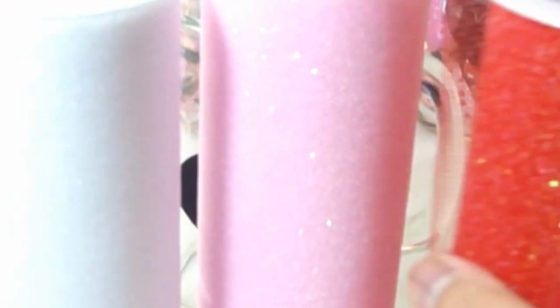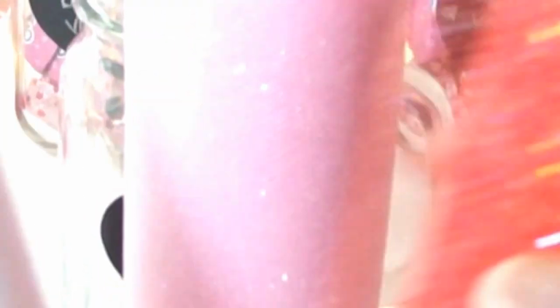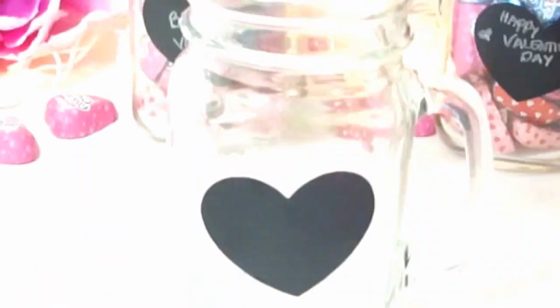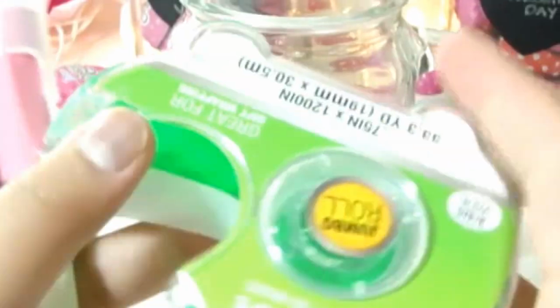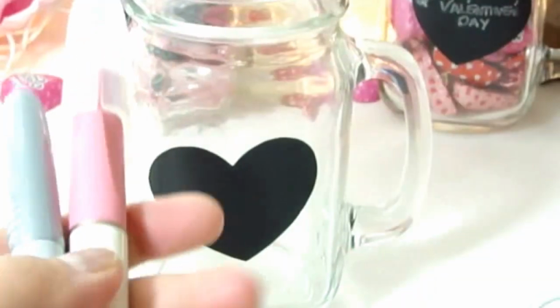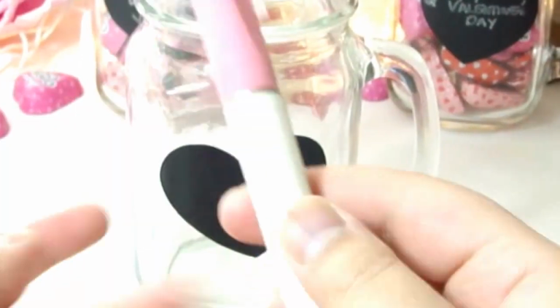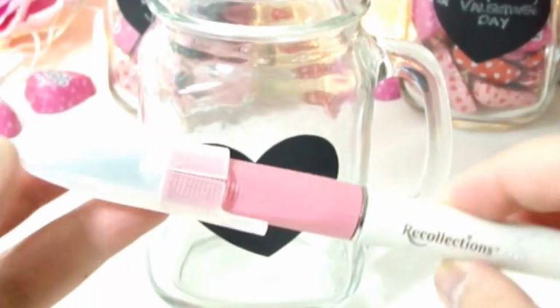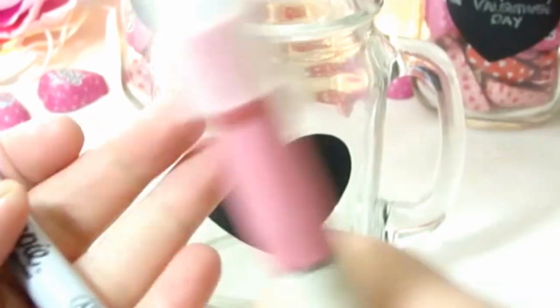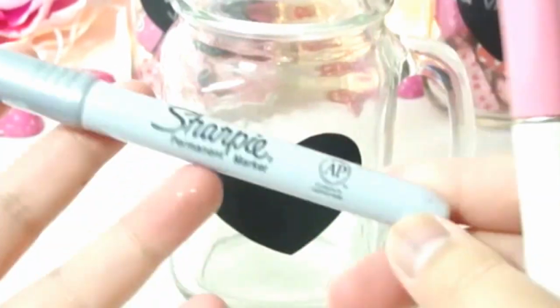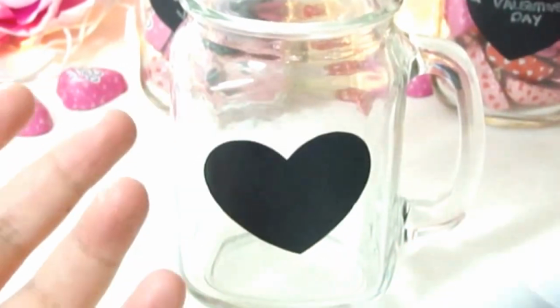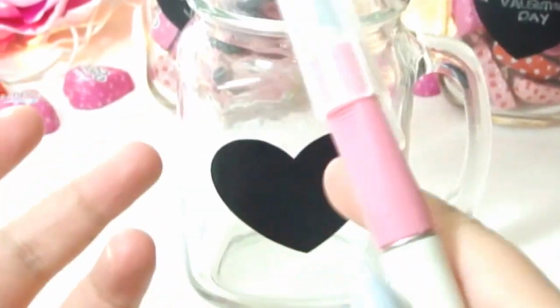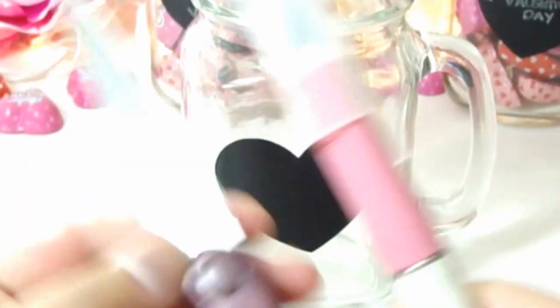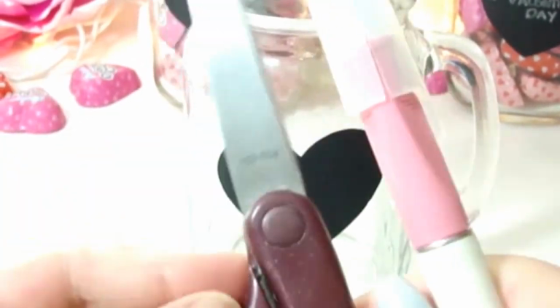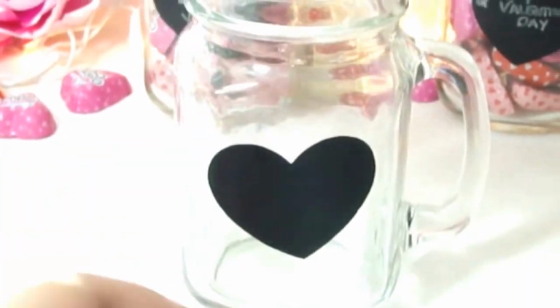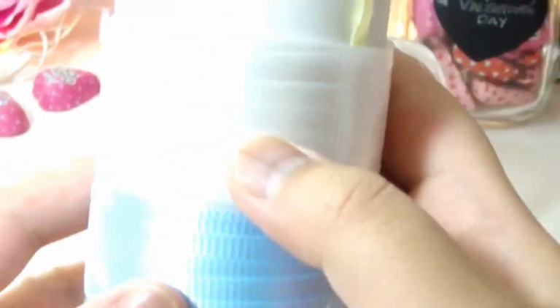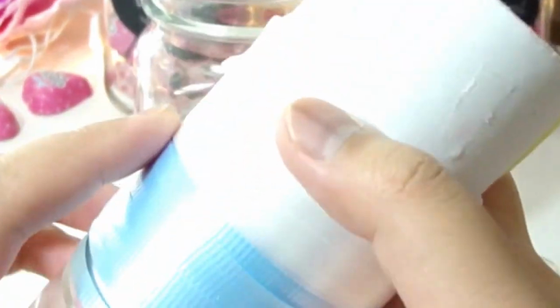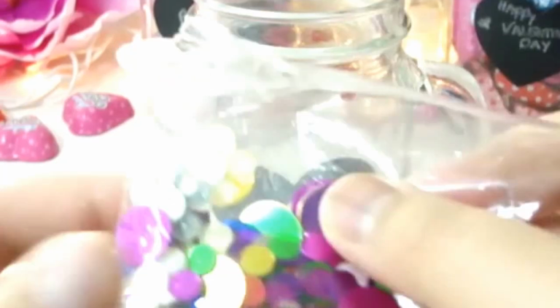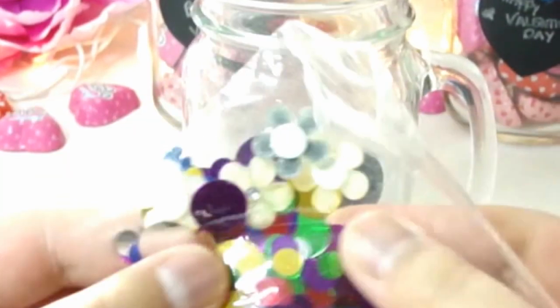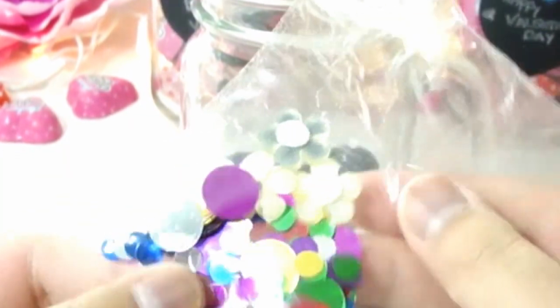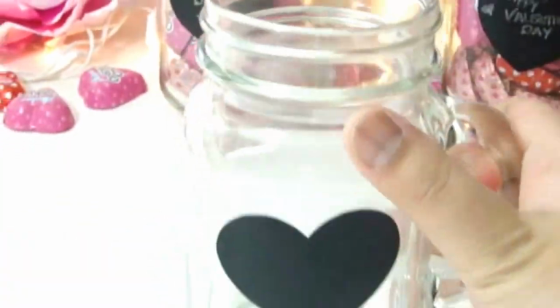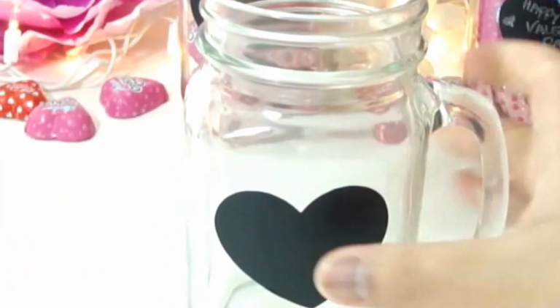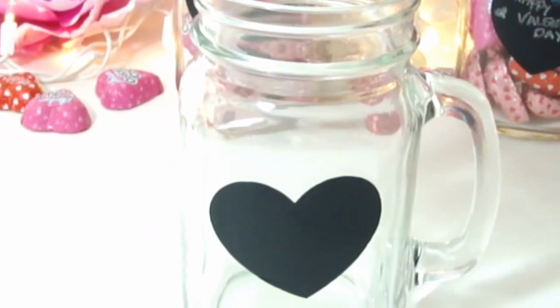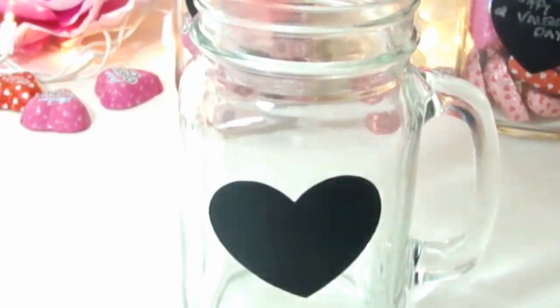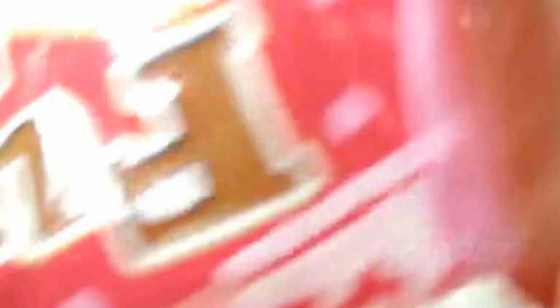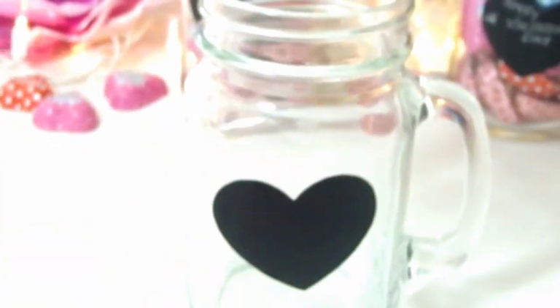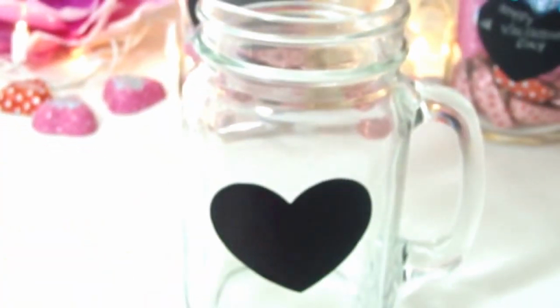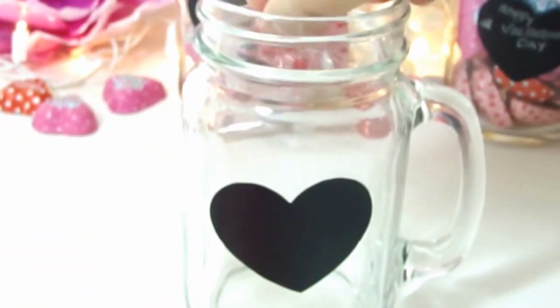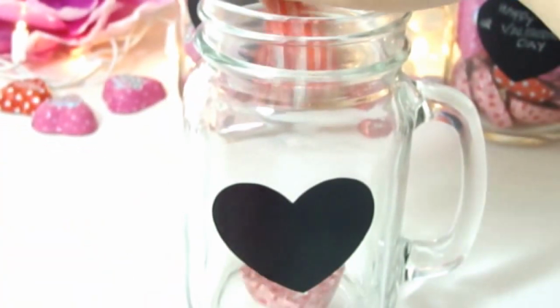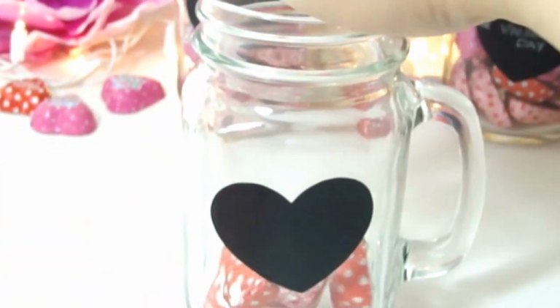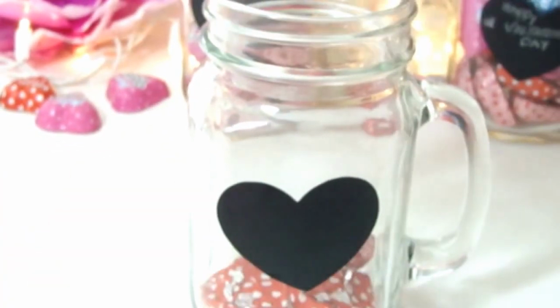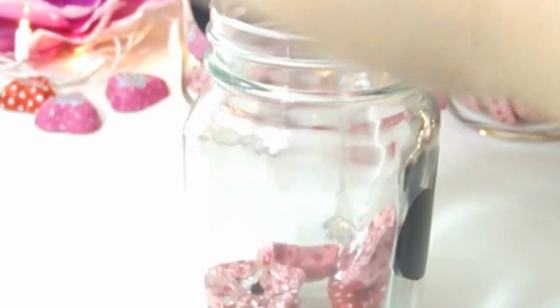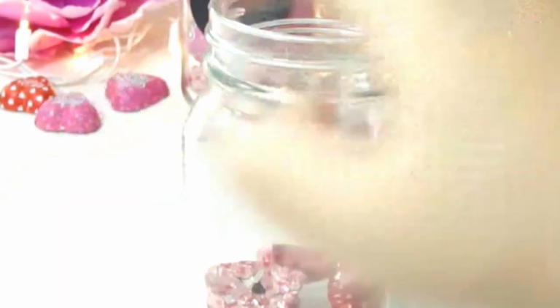You will also need tape, an exacto knife or scissors, chopsticks or a valentine tag, ribbons, and some bling-bling decorations. First, fill up your mason jar with your favorite candies and leave a little bit of gap on top.